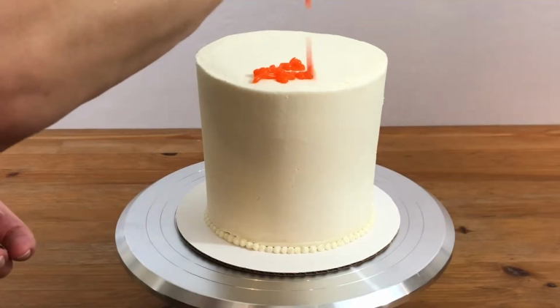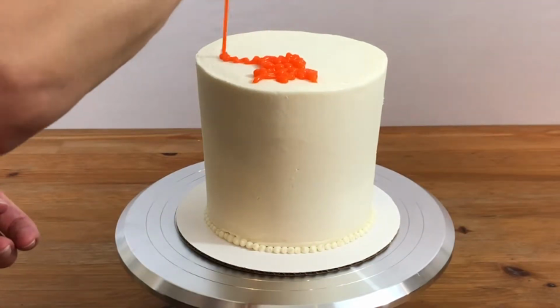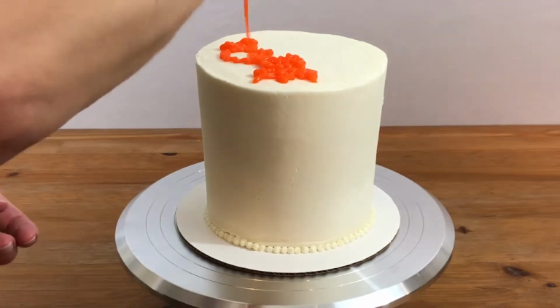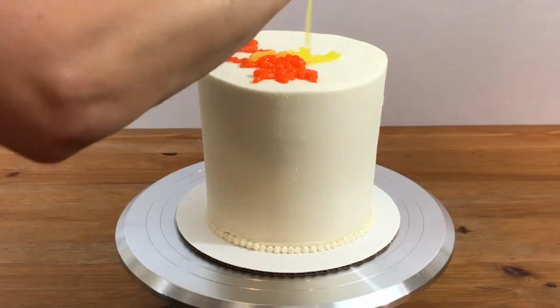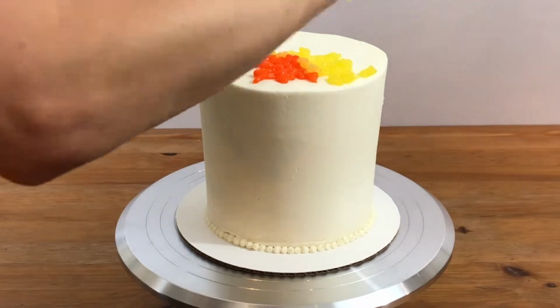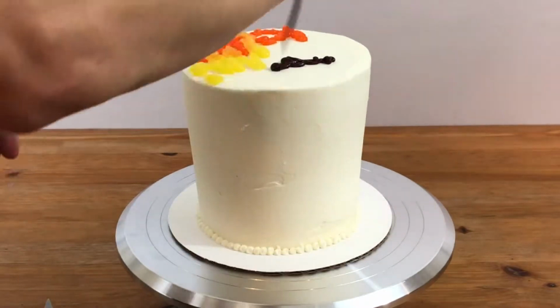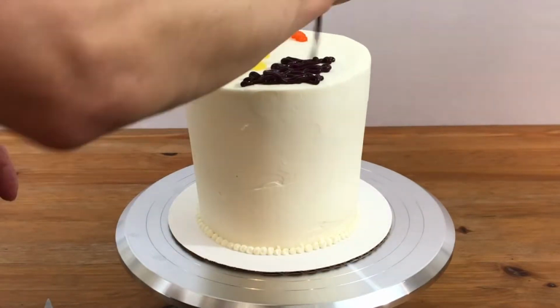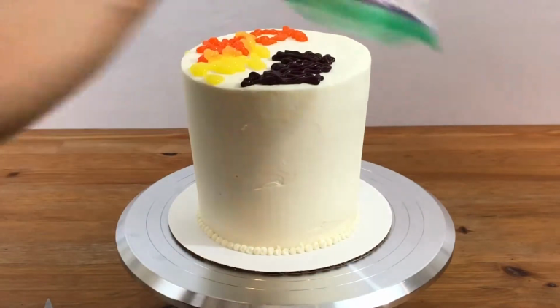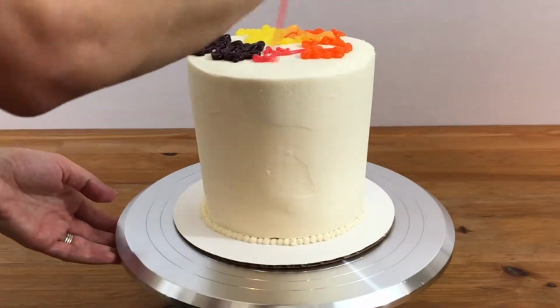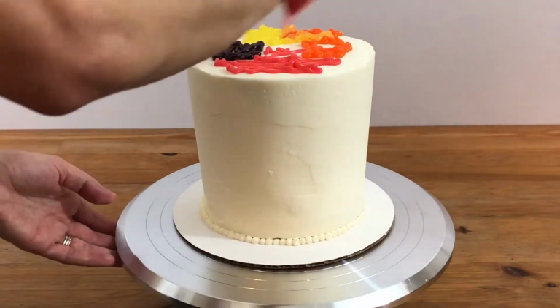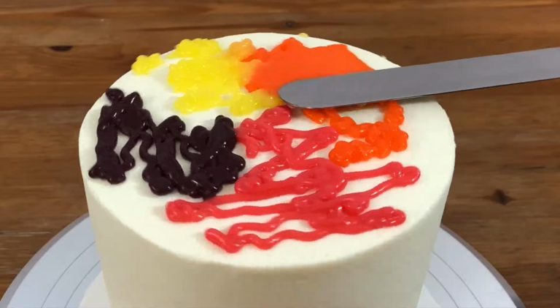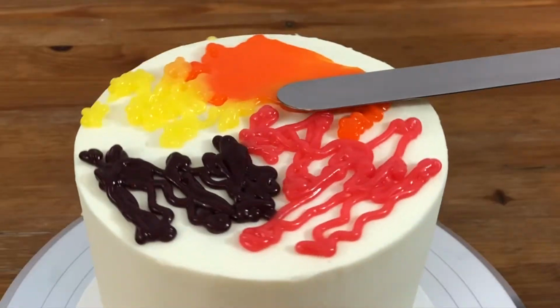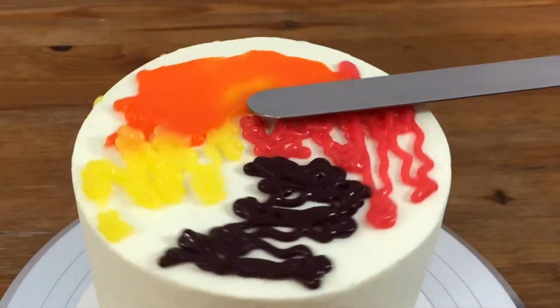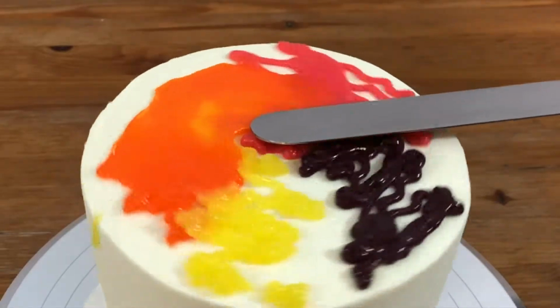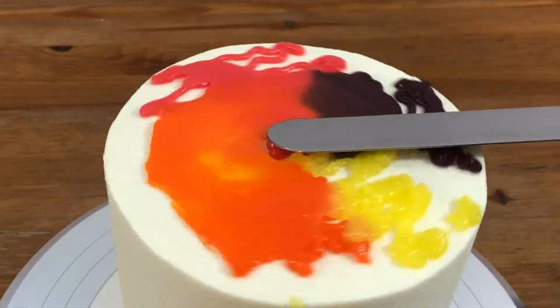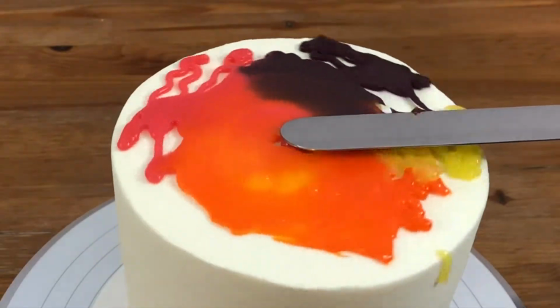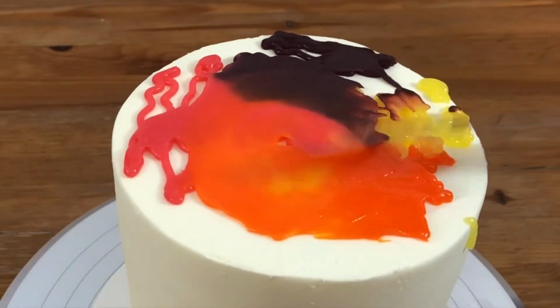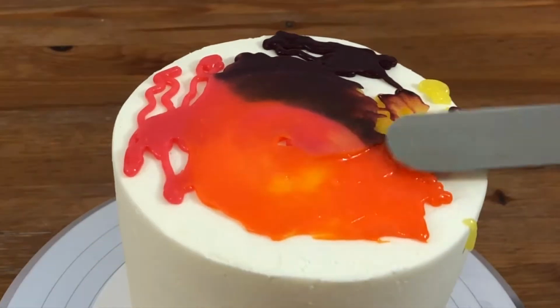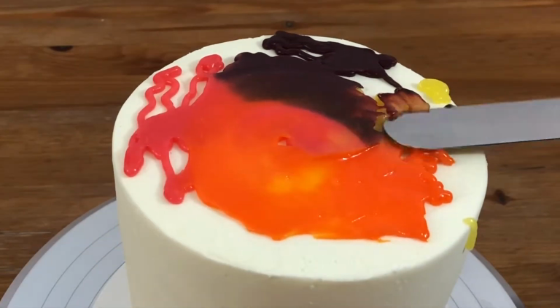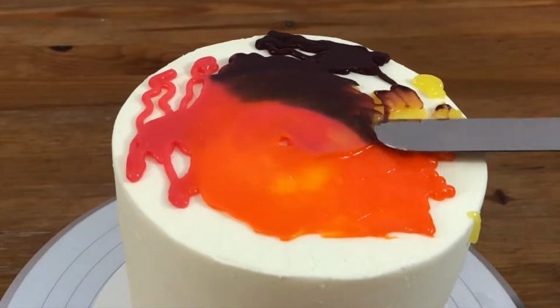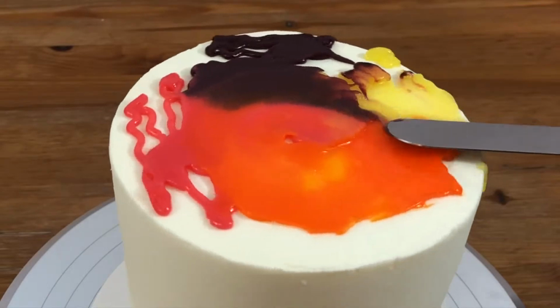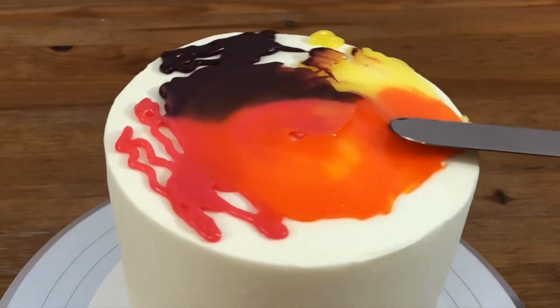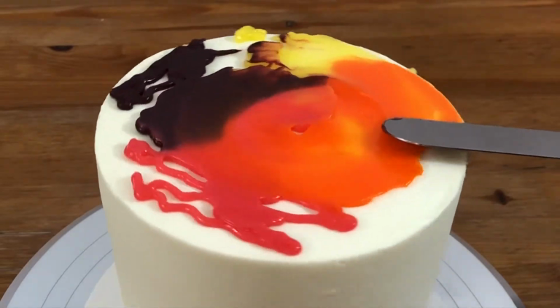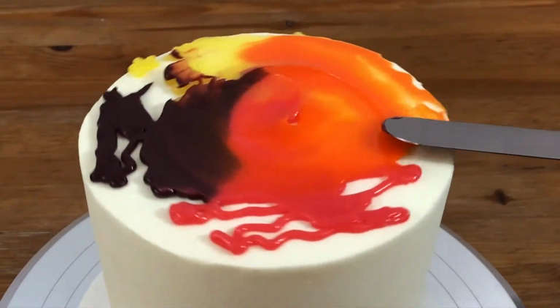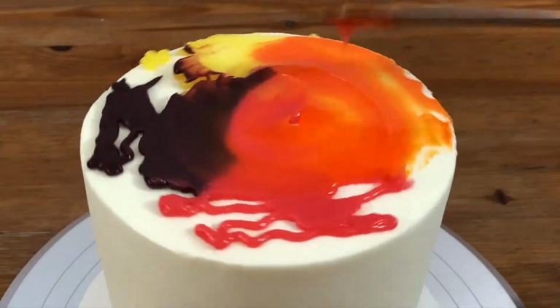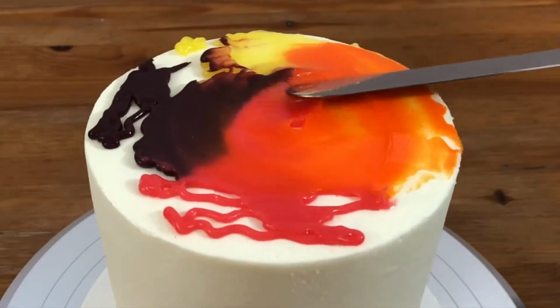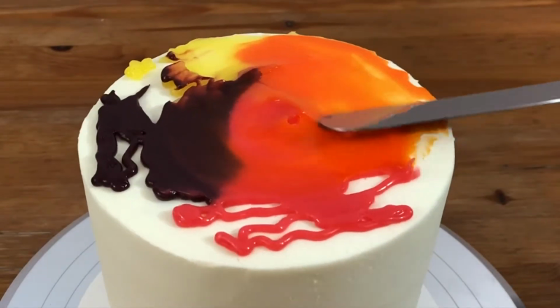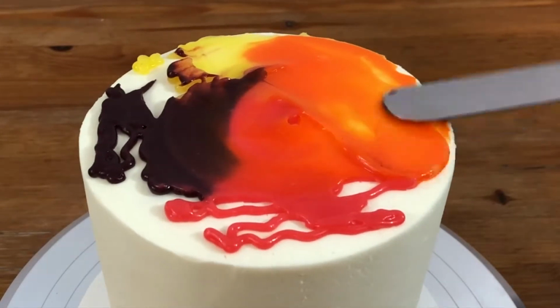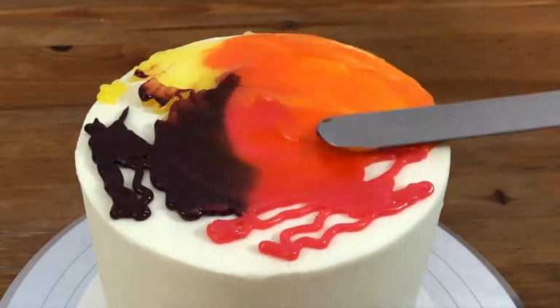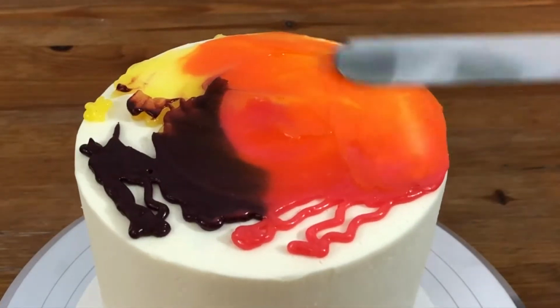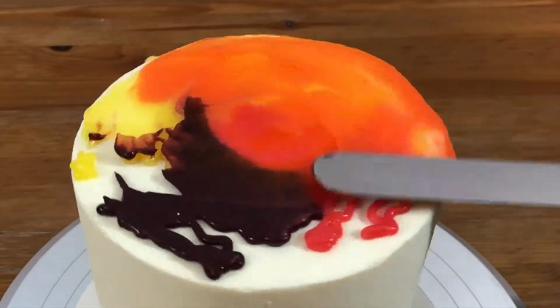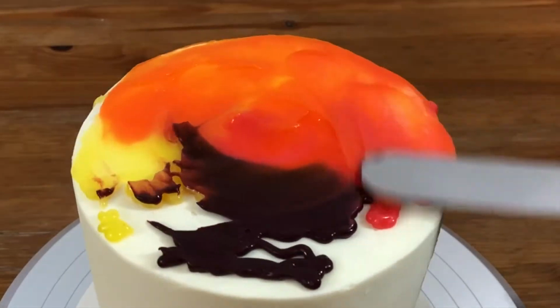I'm starting with the top of the cake, squeezing the lemon curd on and then swirling it with my spatula. I'm trying not to blend the colors too much at this point because I want to see how the sides turn out first.